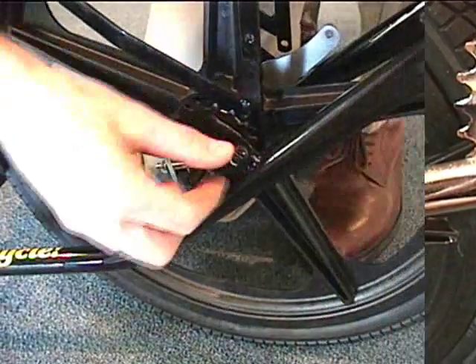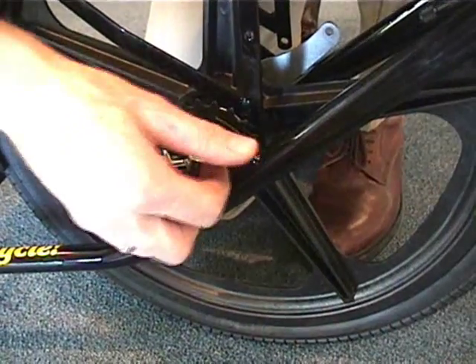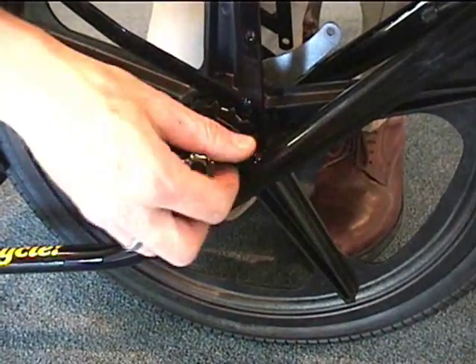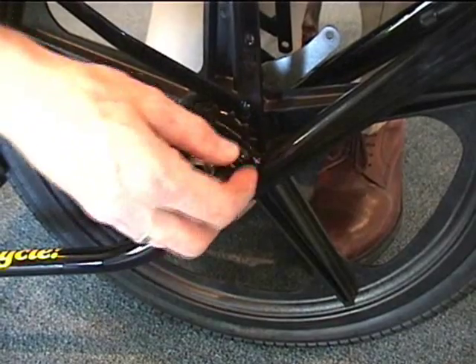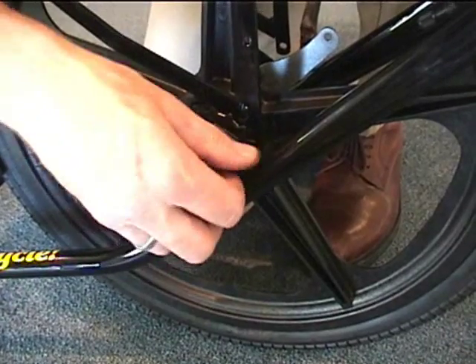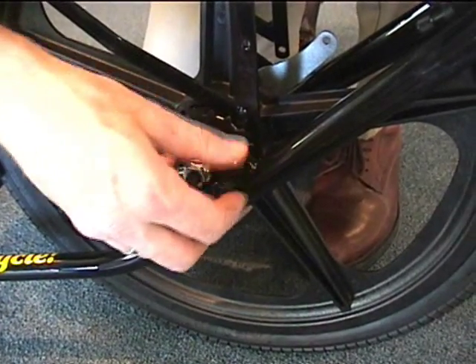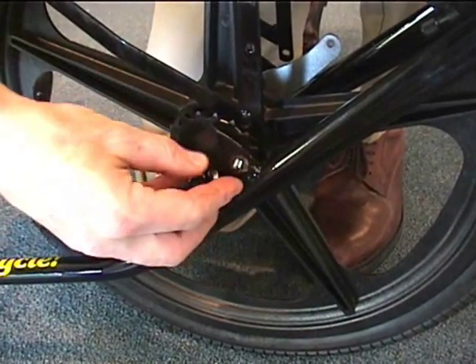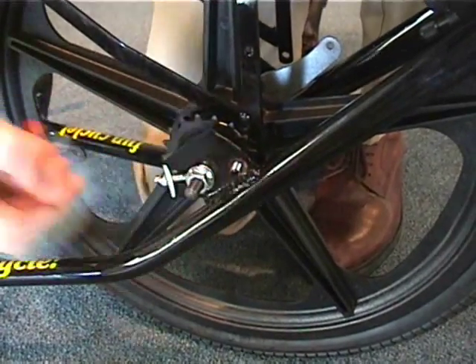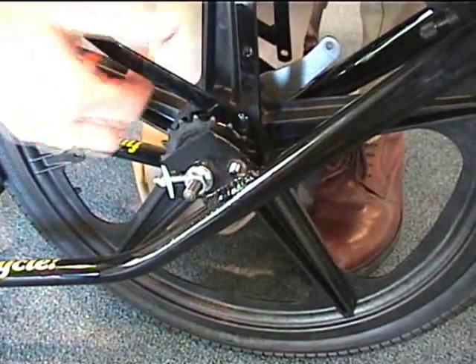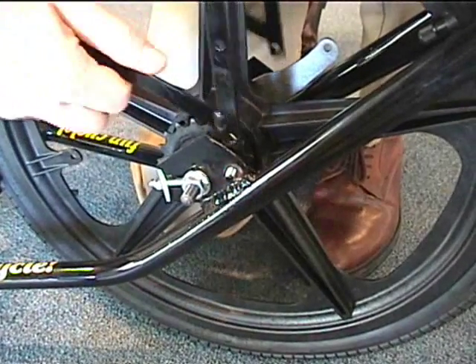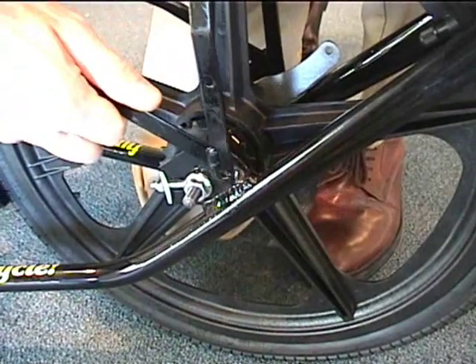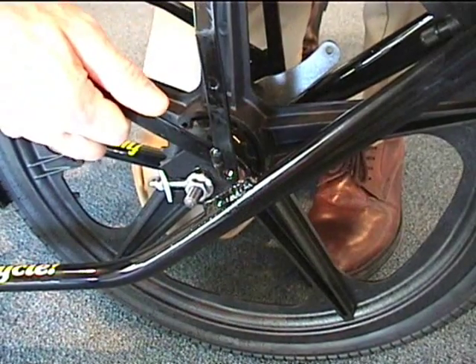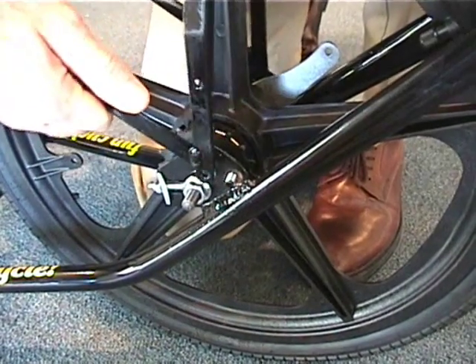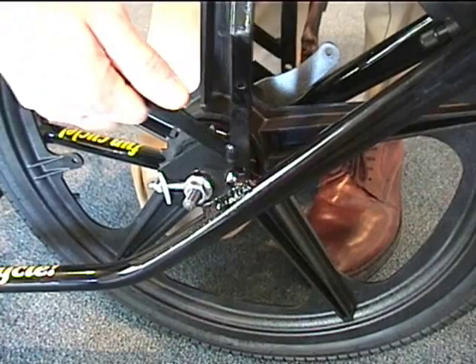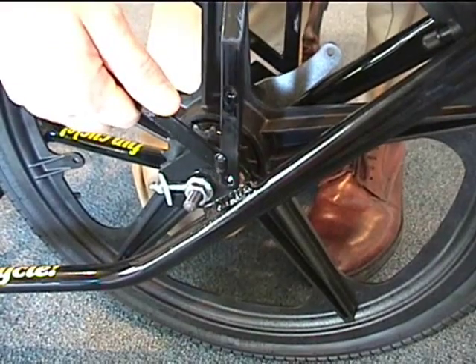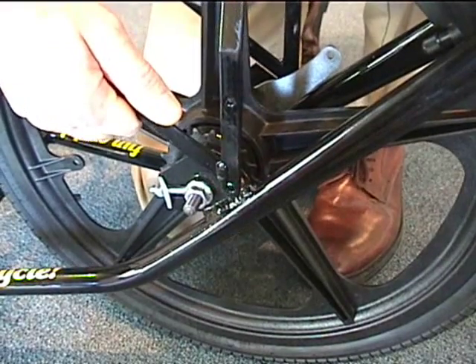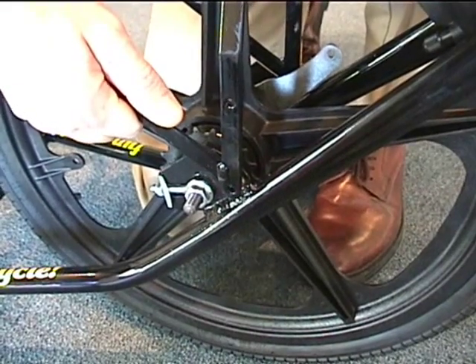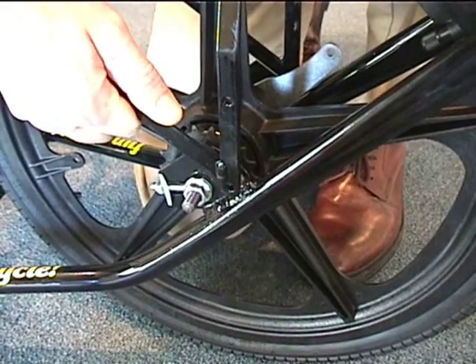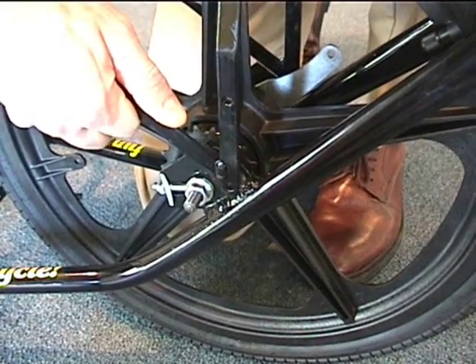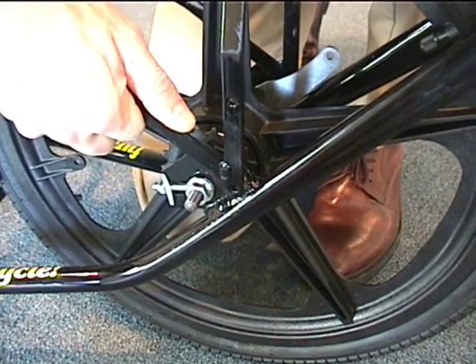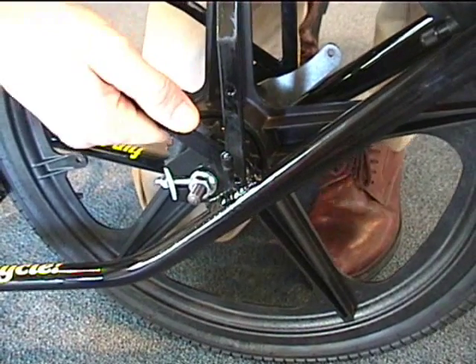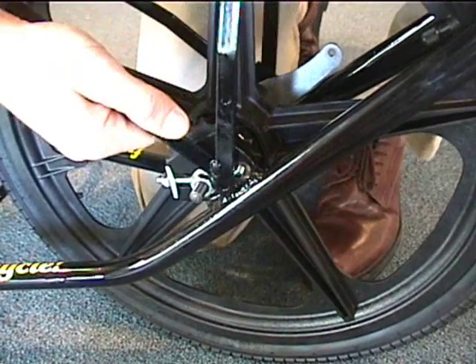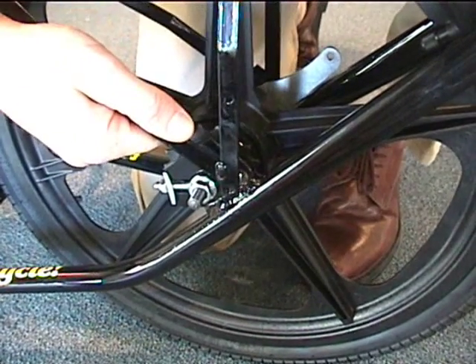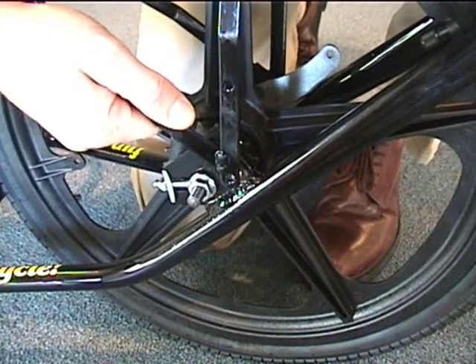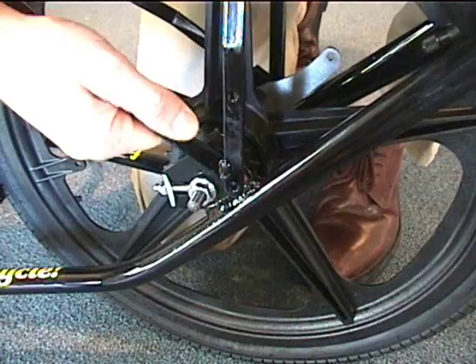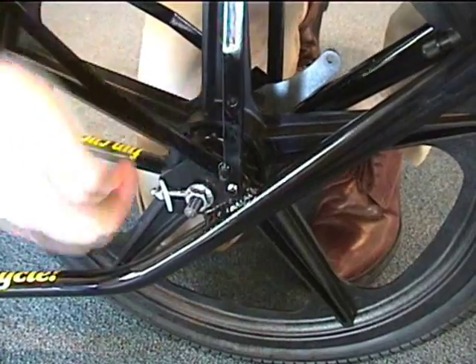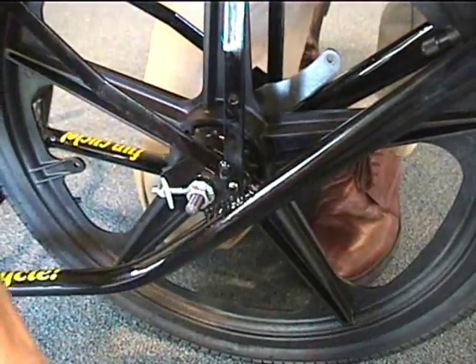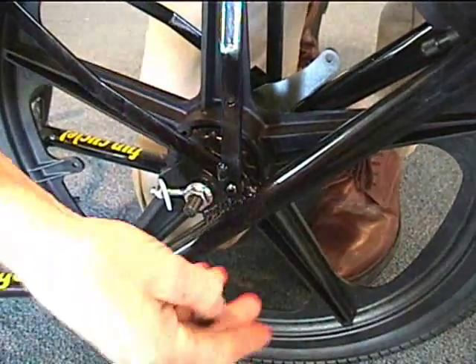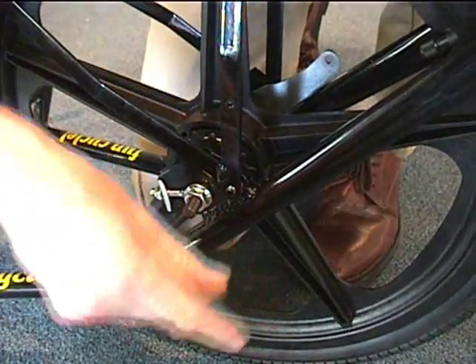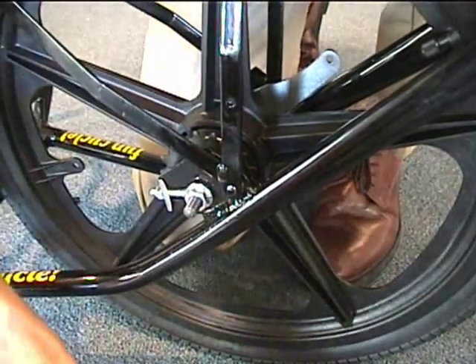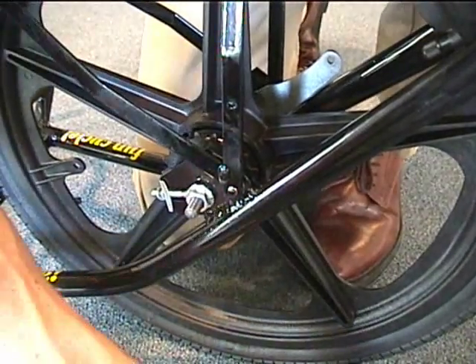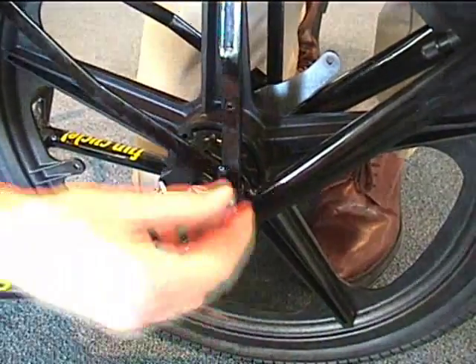Next, we're going to remove the nuts on the frame here and install the front fender. Then put the nuts back on and tighten it up.